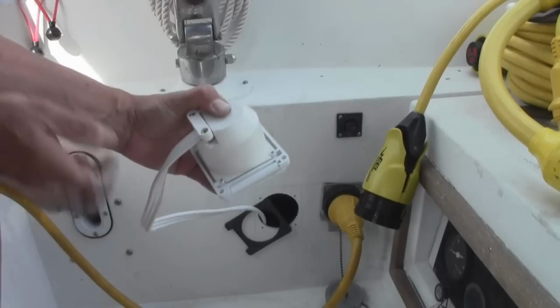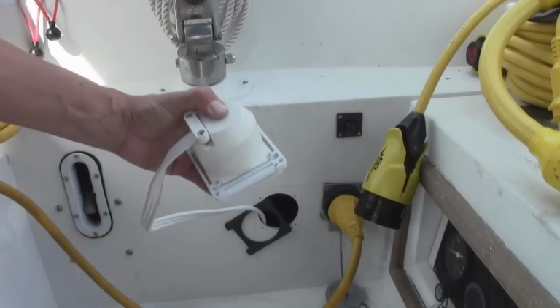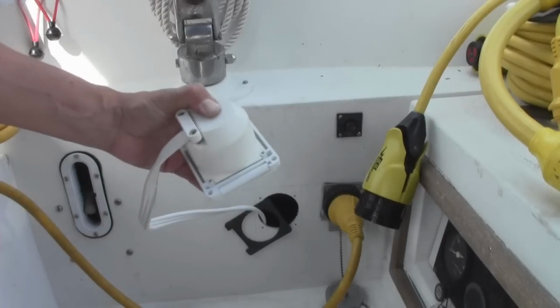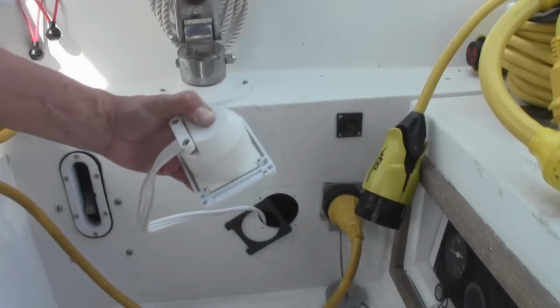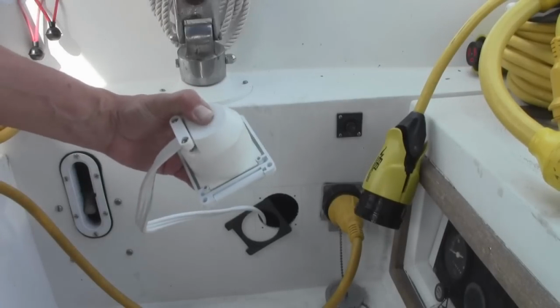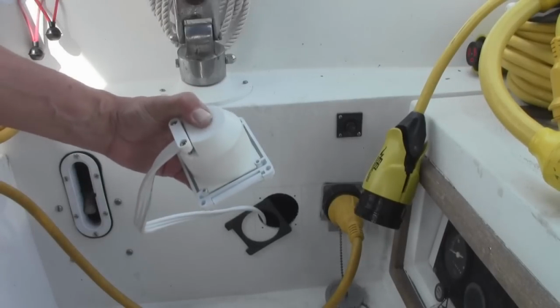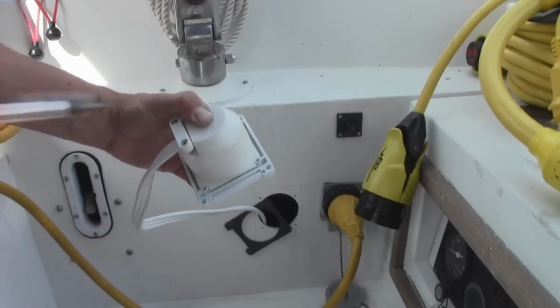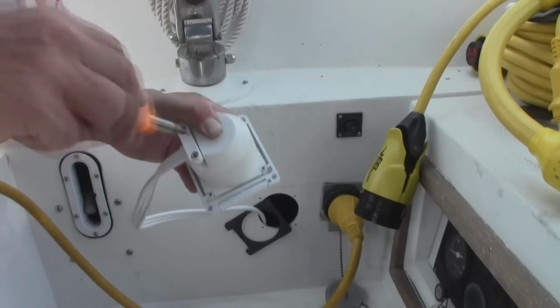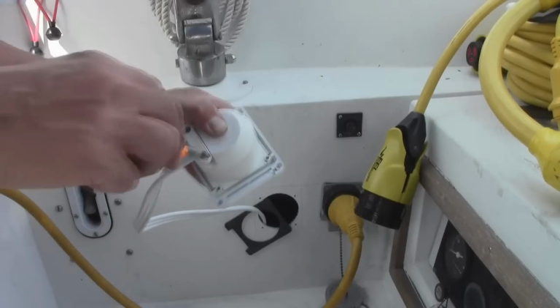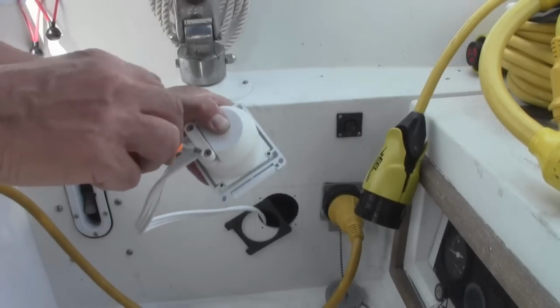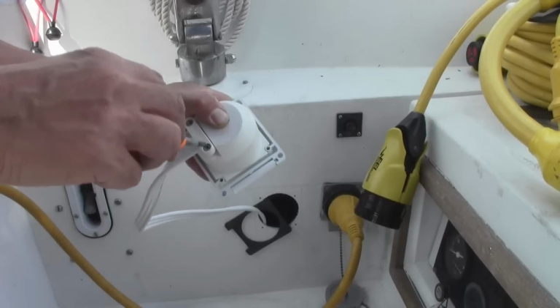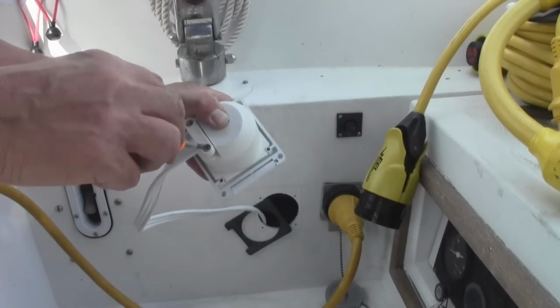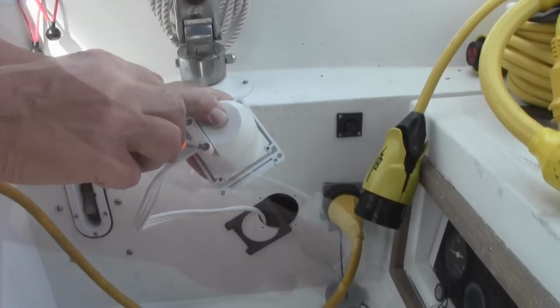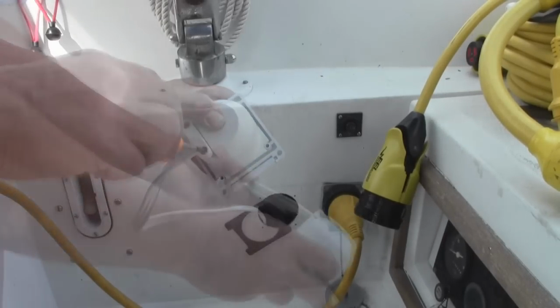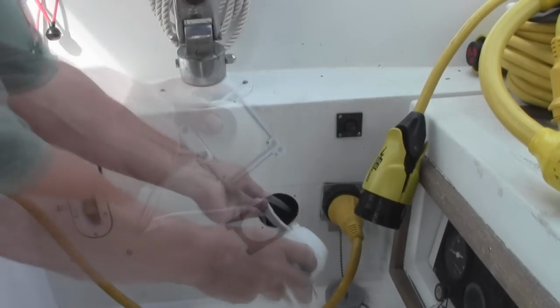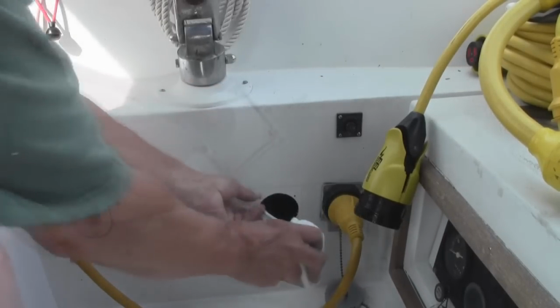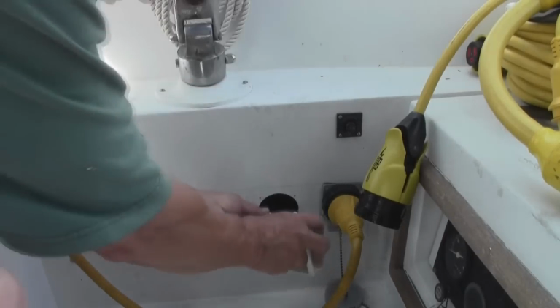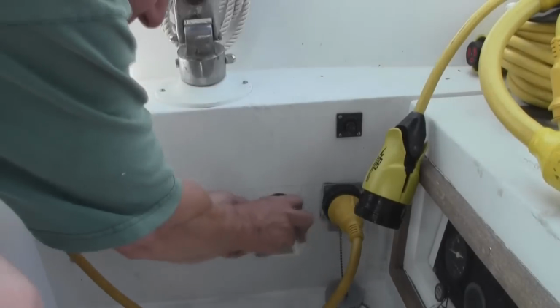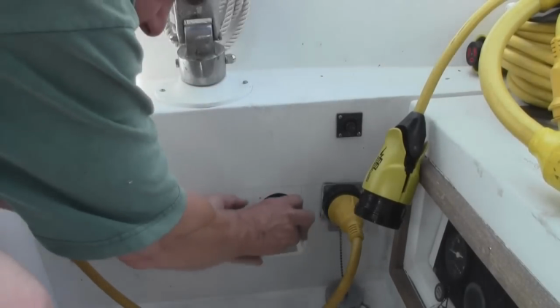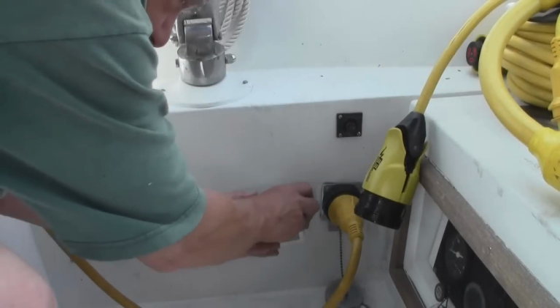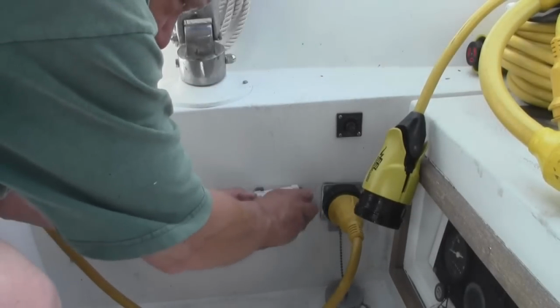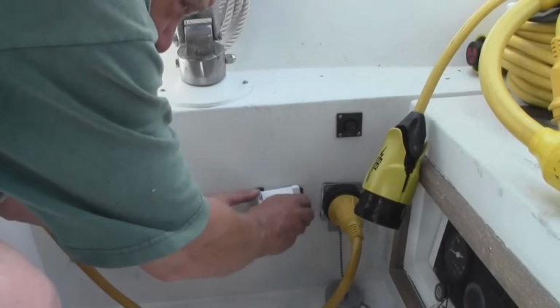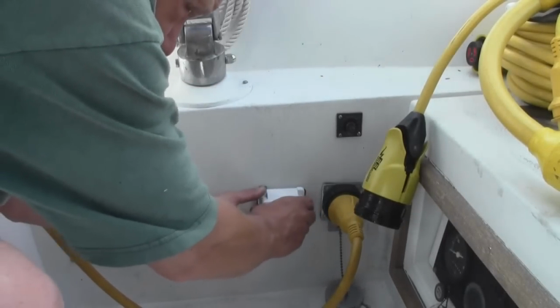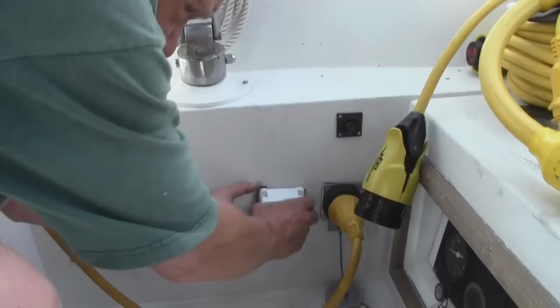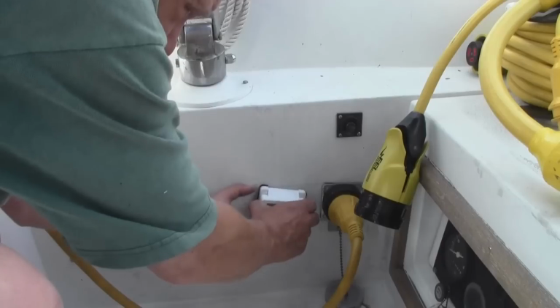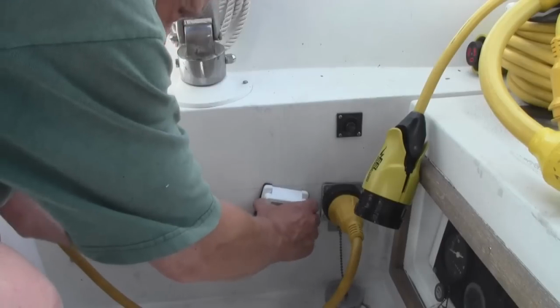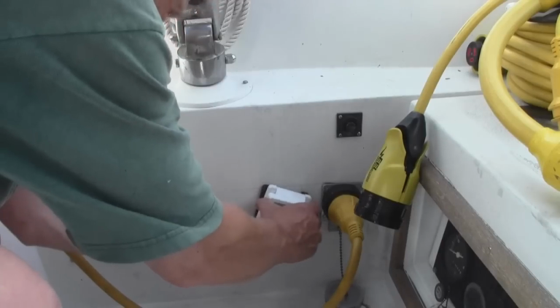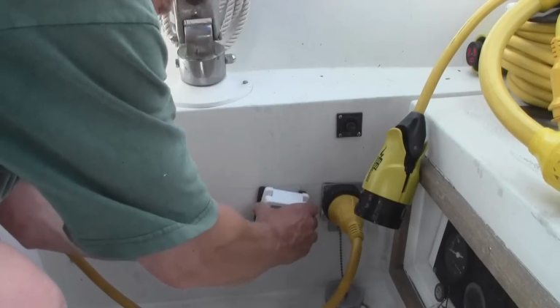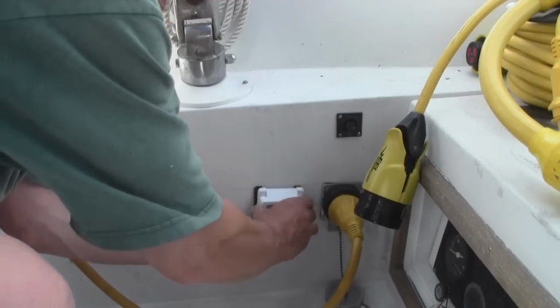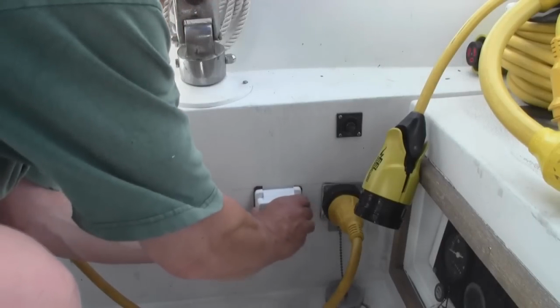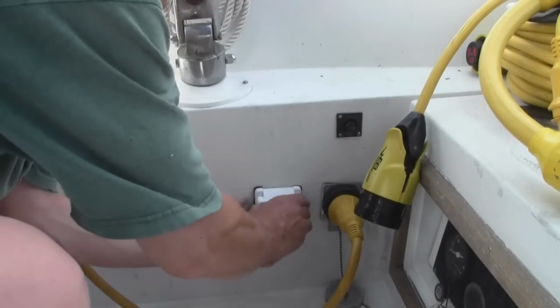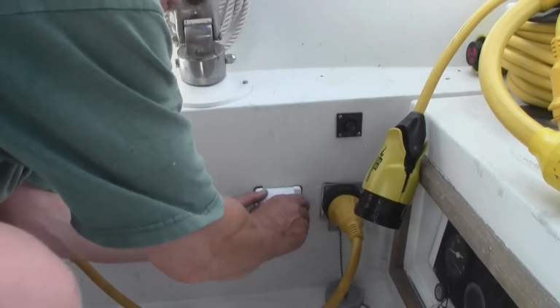Next I attach the backing cap, place it all in the hole, insert the holding screws, and I'm set and ready to go. It's just that easy.